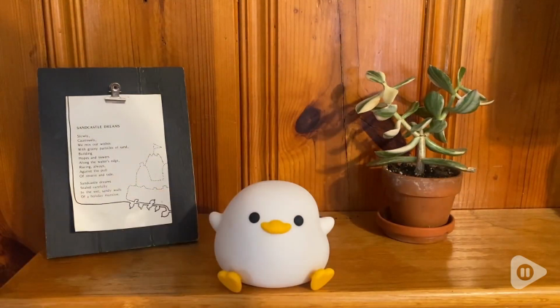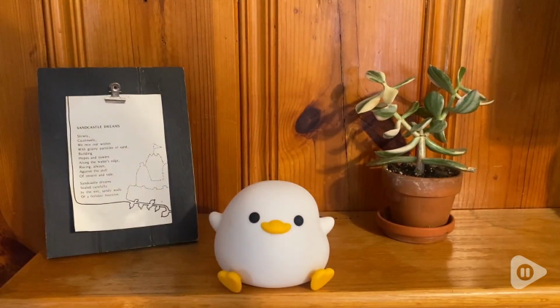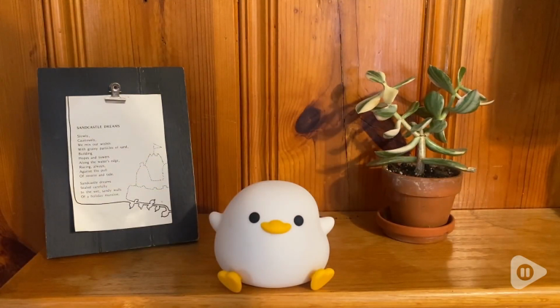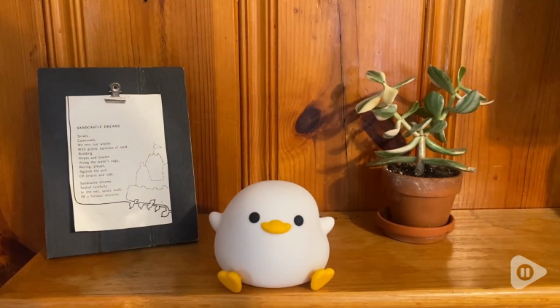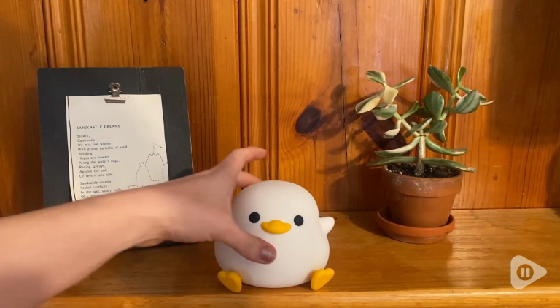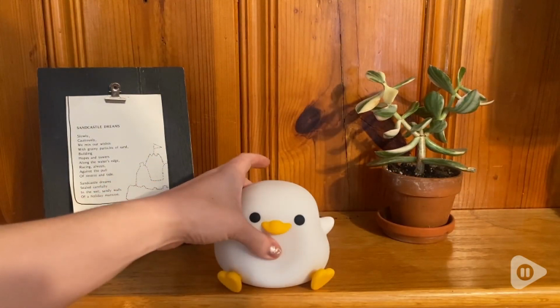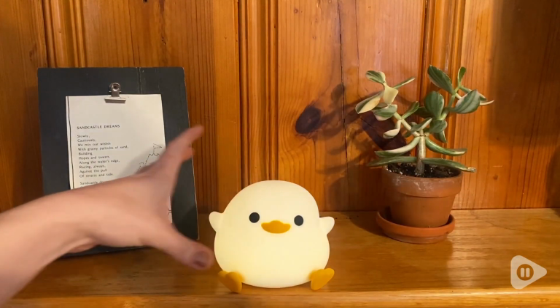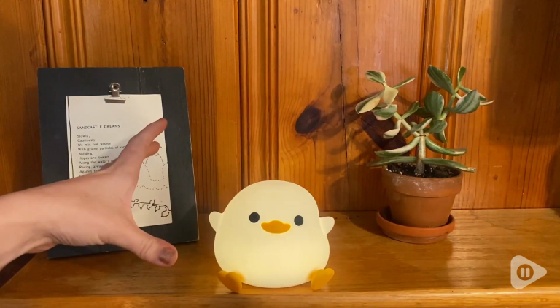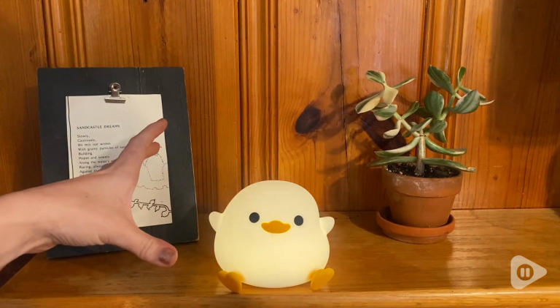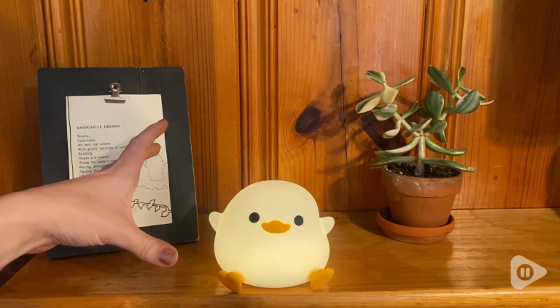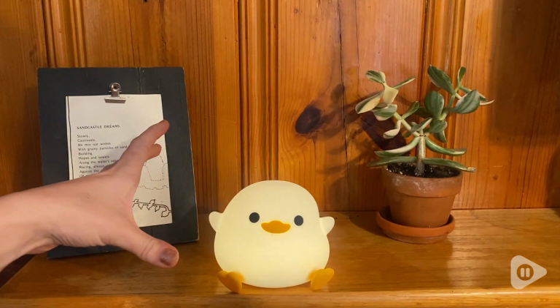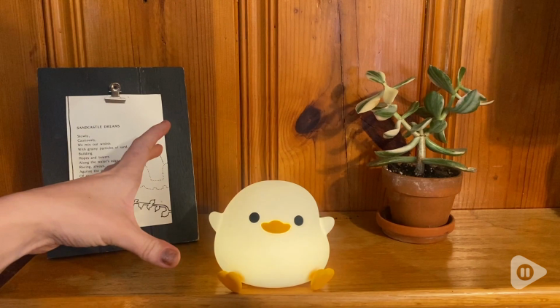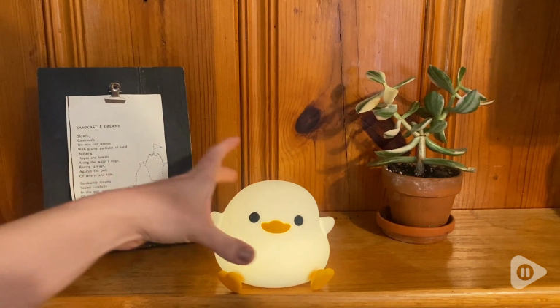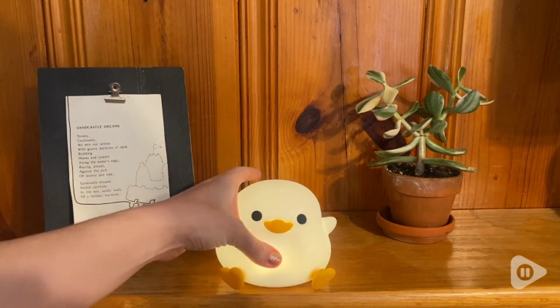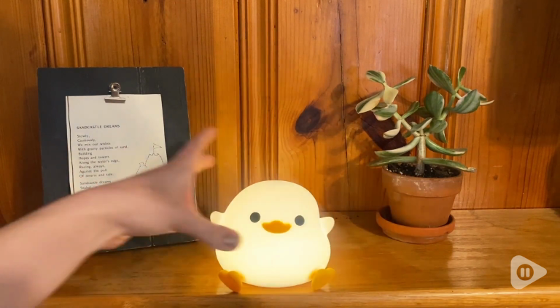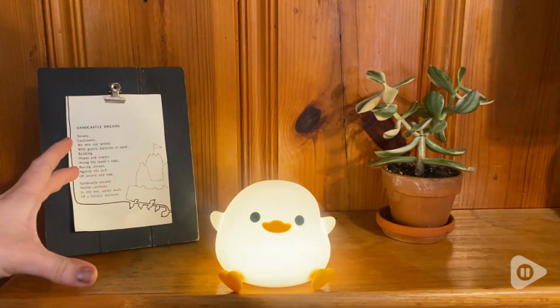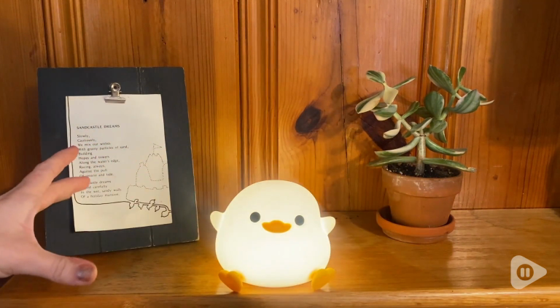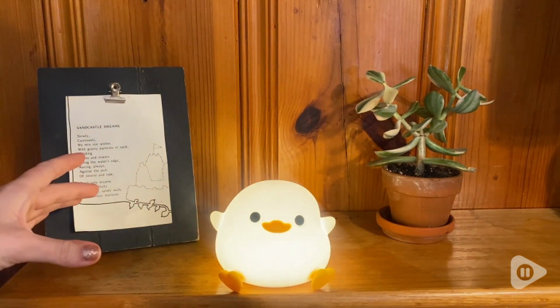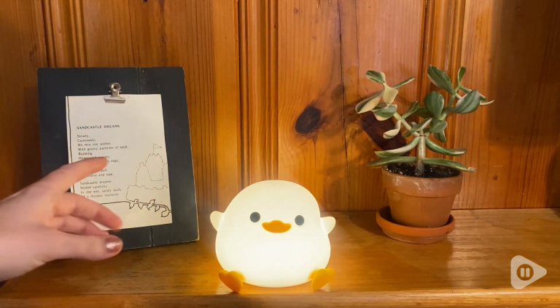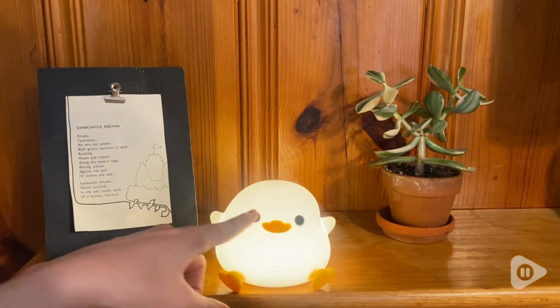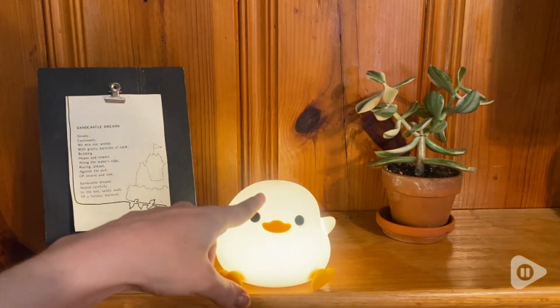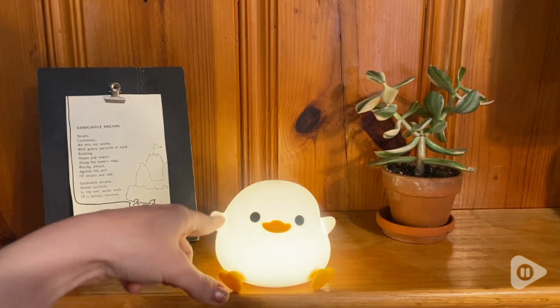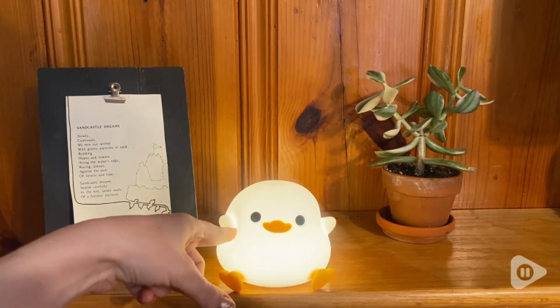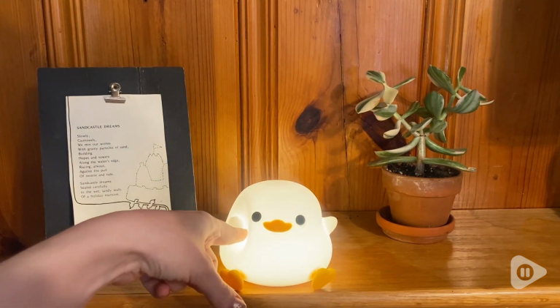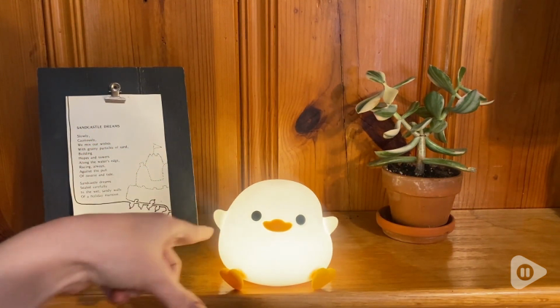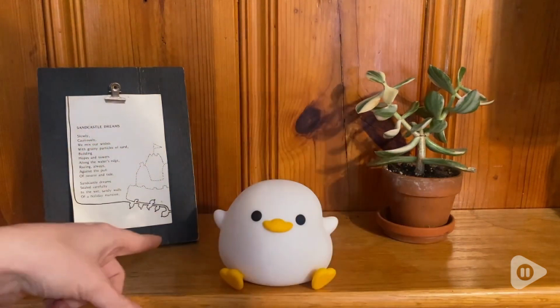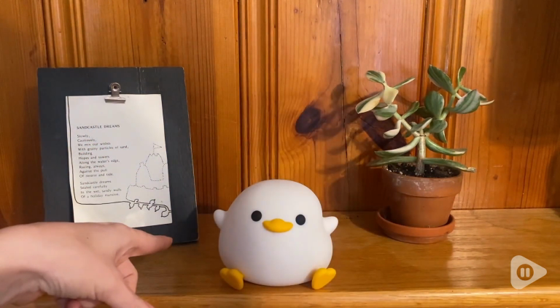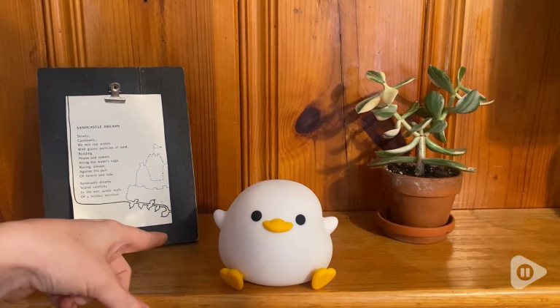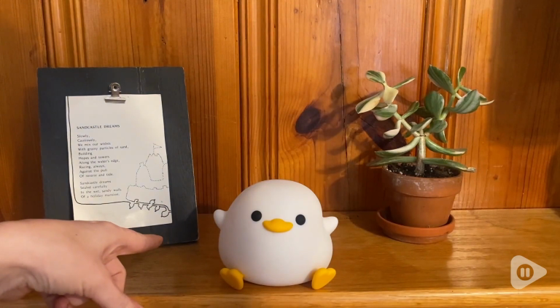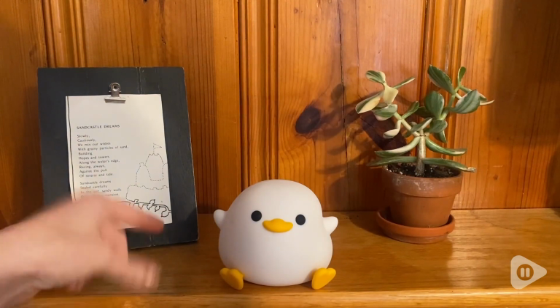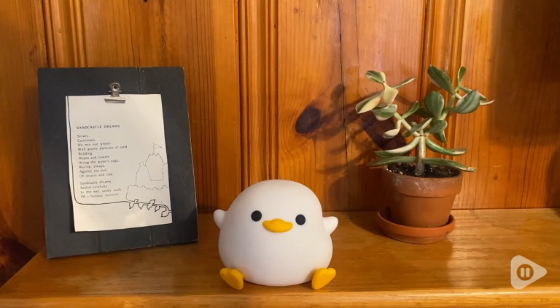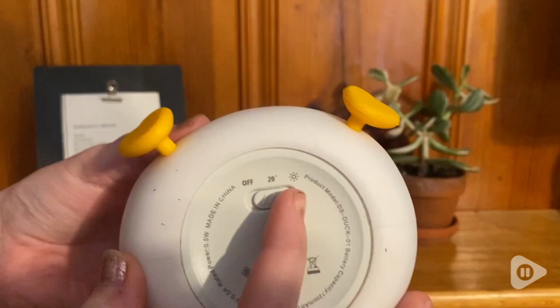Let me just show you how he works. If you press him once, give him just a little squeeze, he turns on. If you give him another squeeze, he can turn even brighter, and then one more squeeze and you can turn him off.